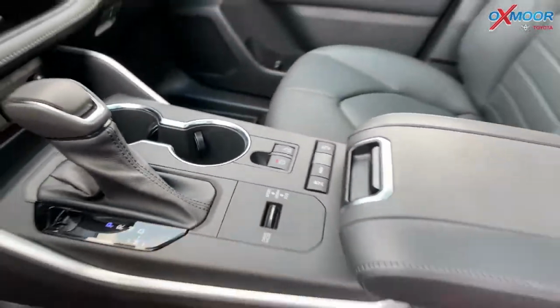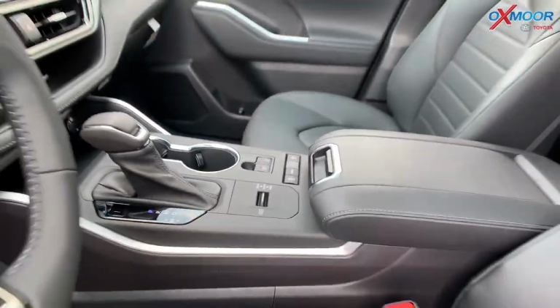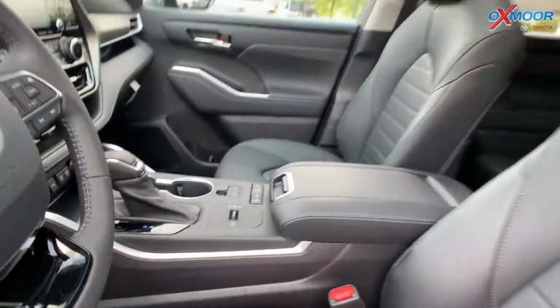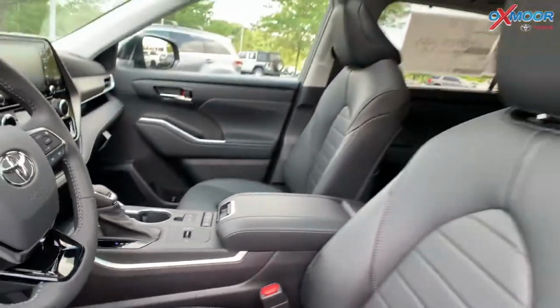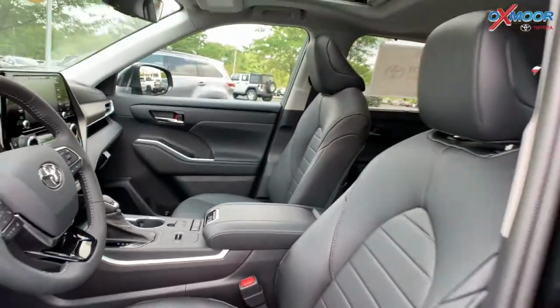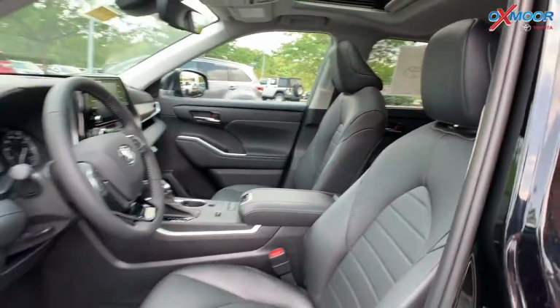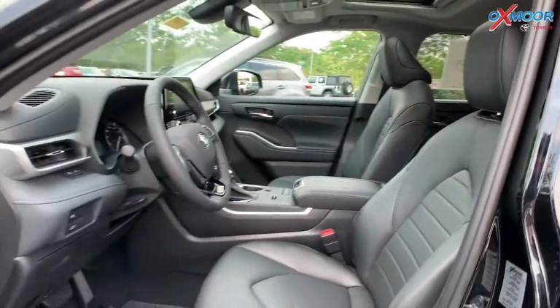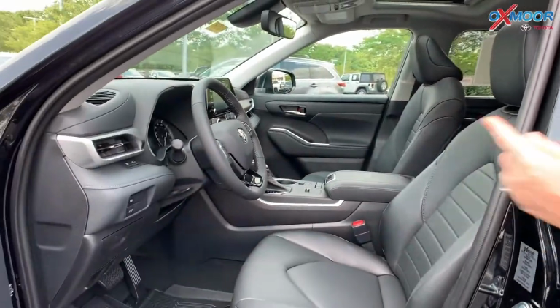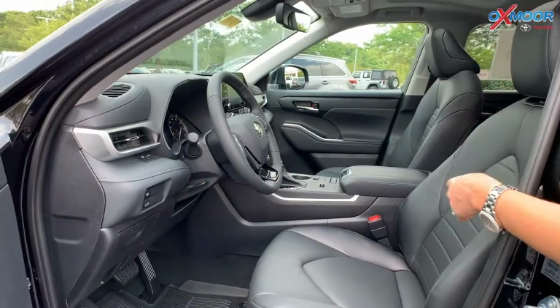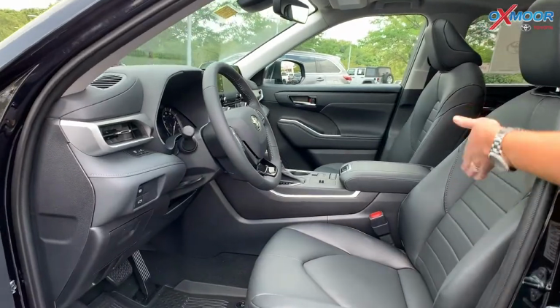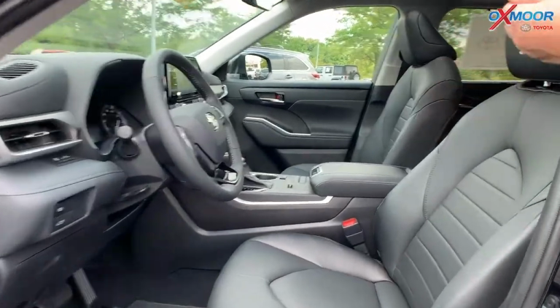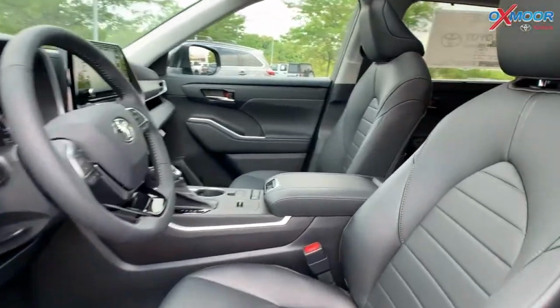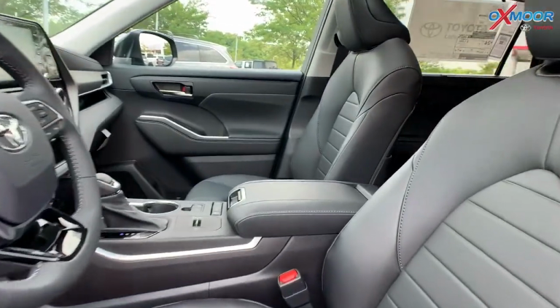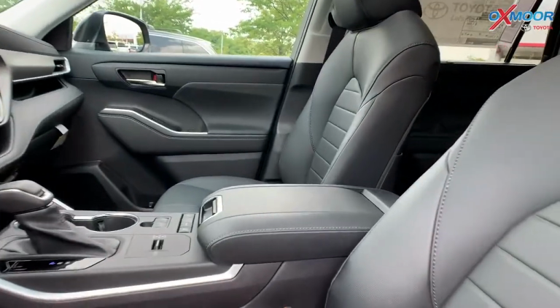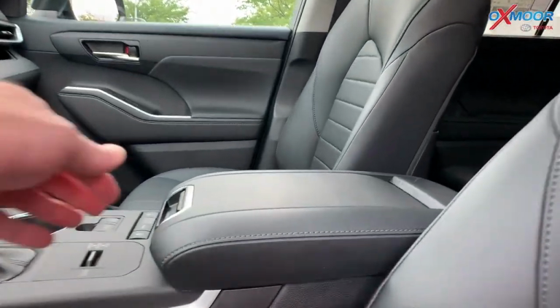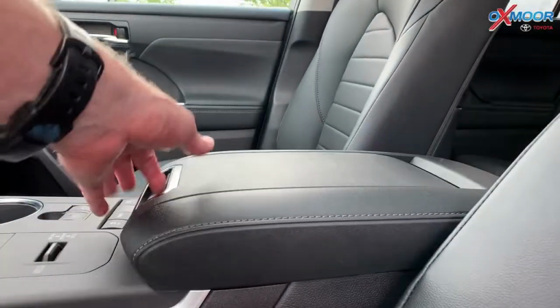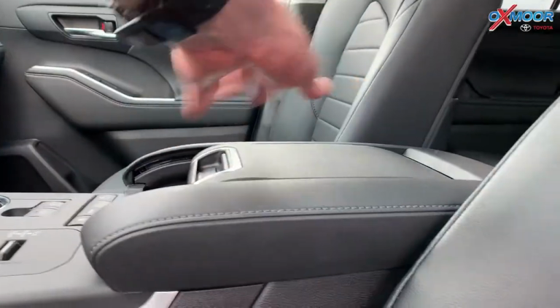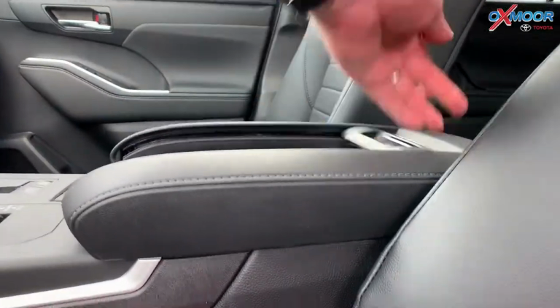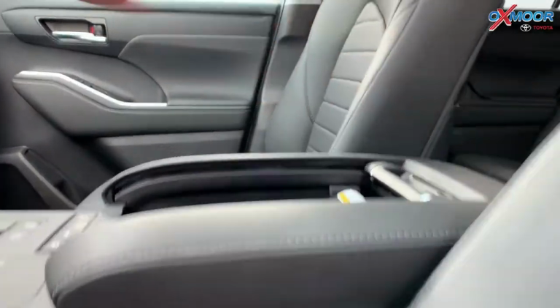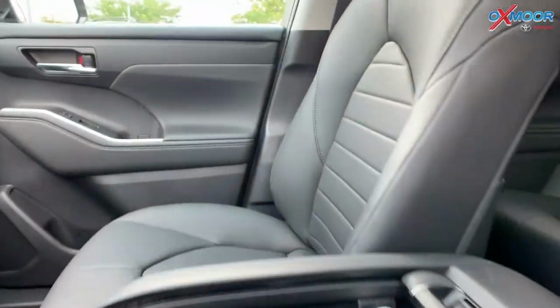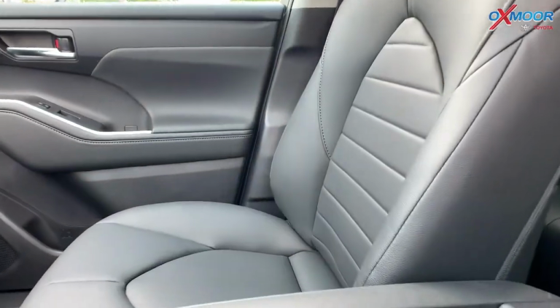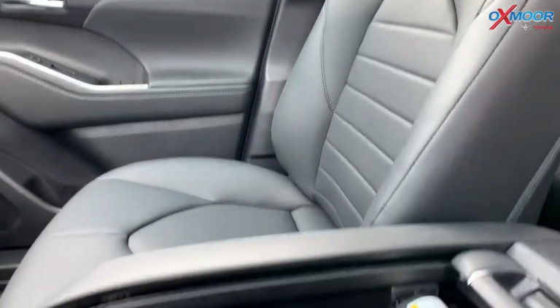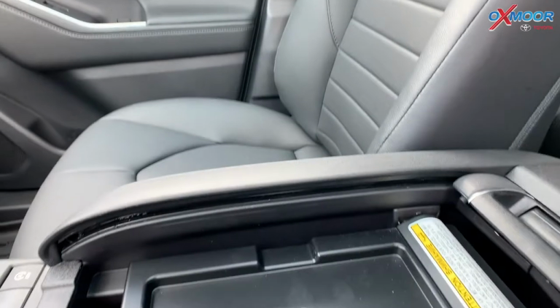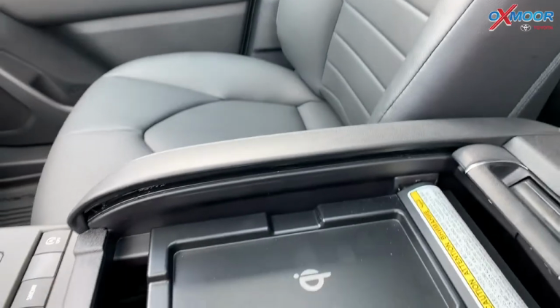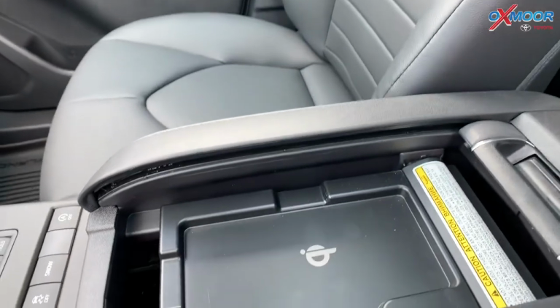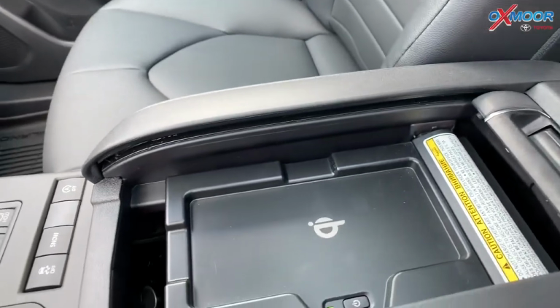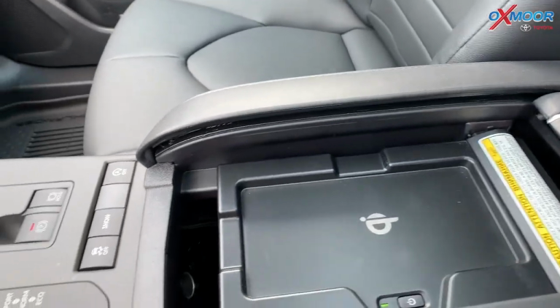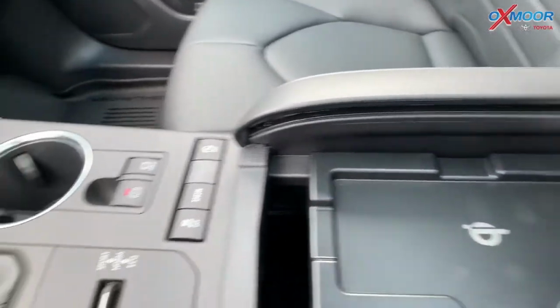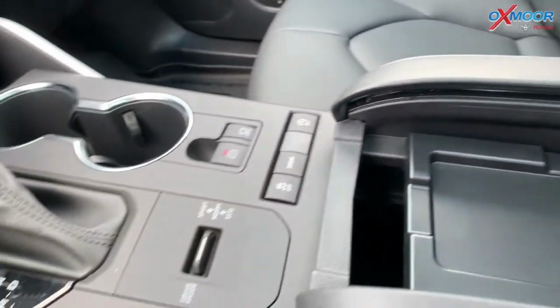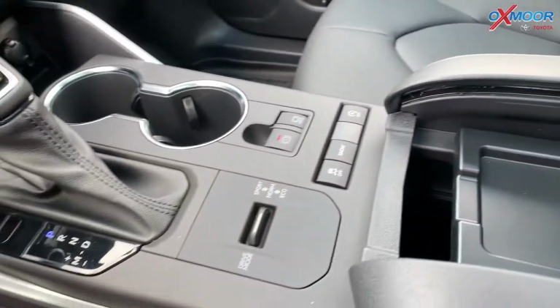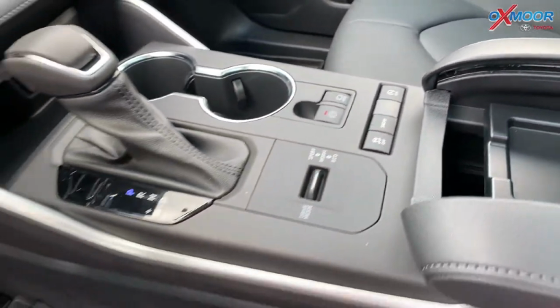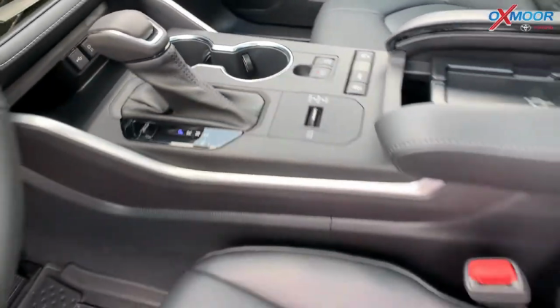There's also a wireless charger right in the console. If you pull up the top there, you will have a wireless charger, so you can throw your phone in there and not have to have all the cords and all of that.